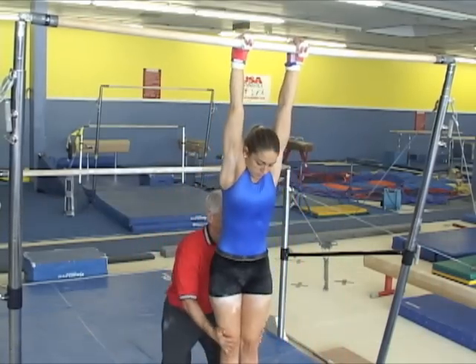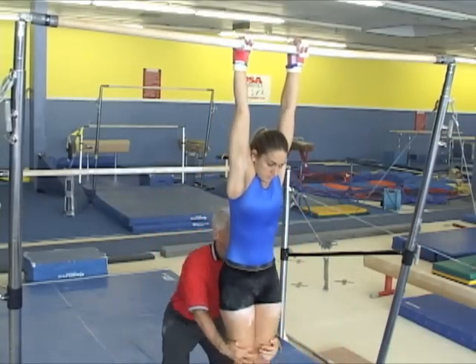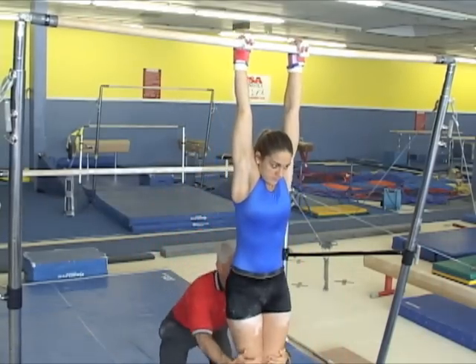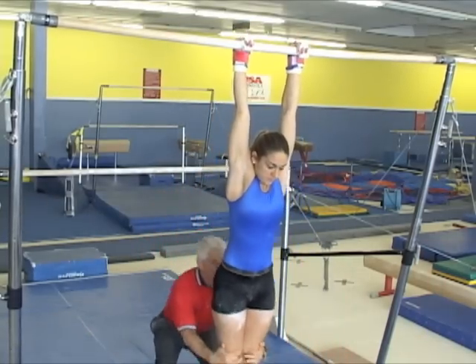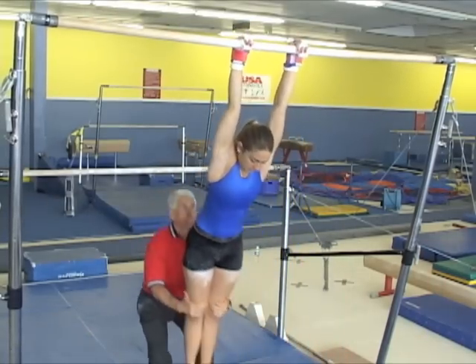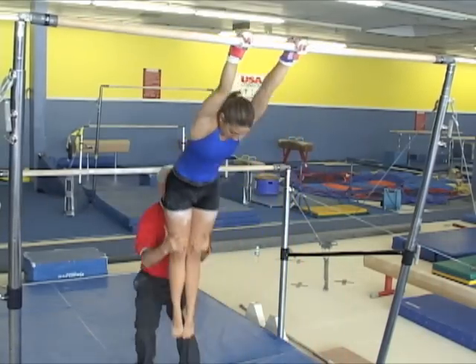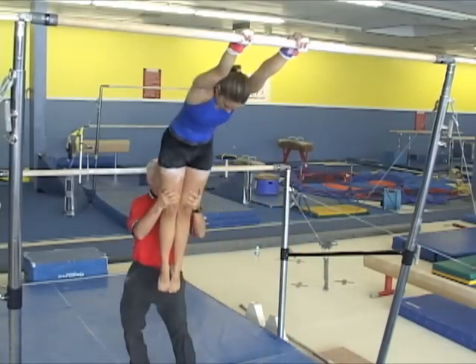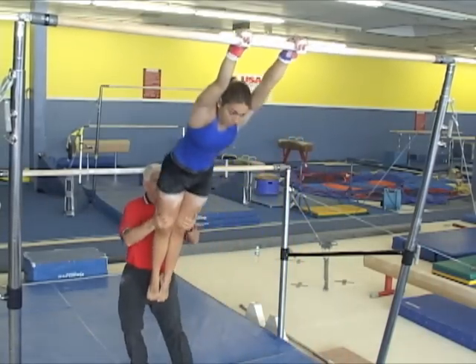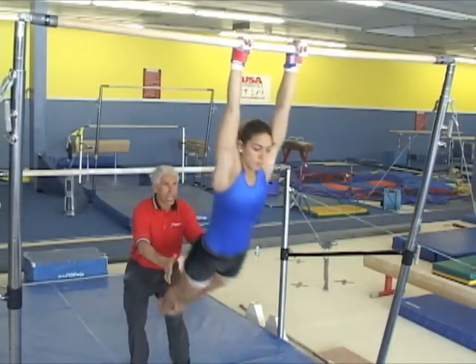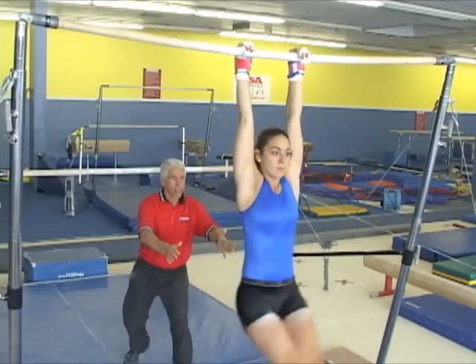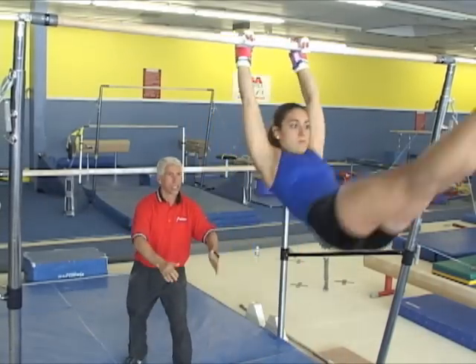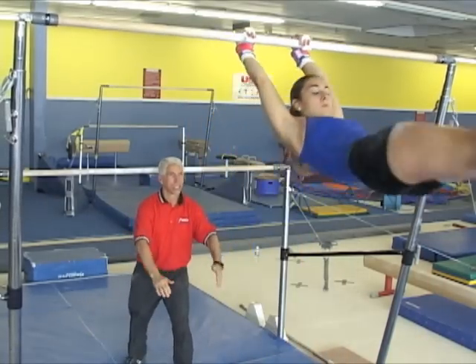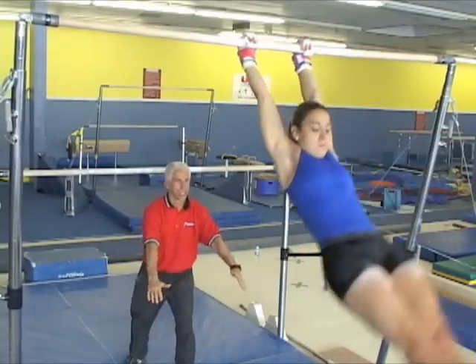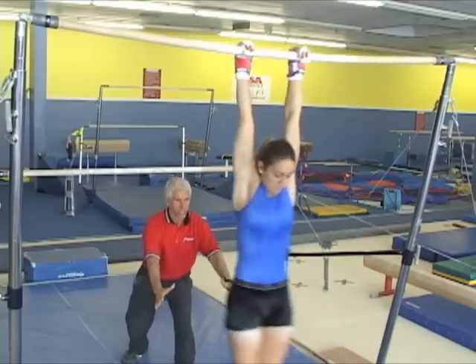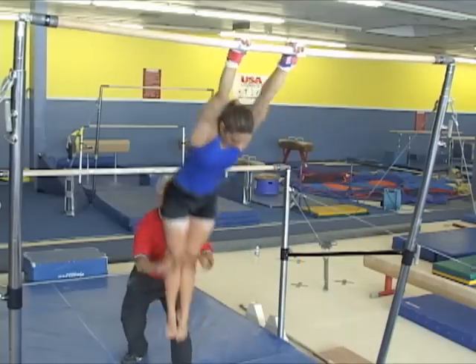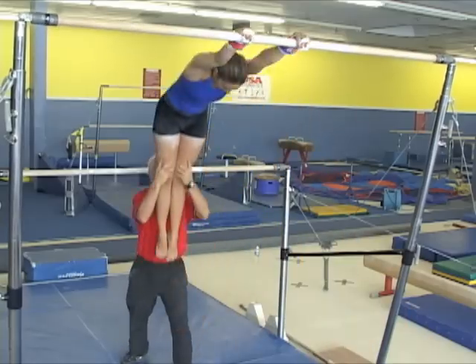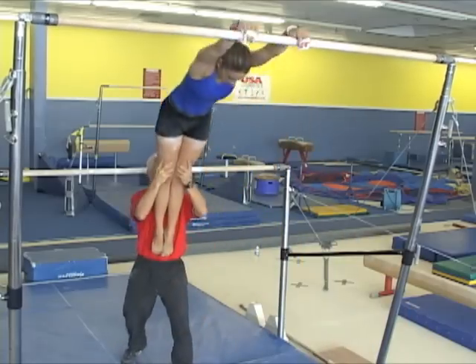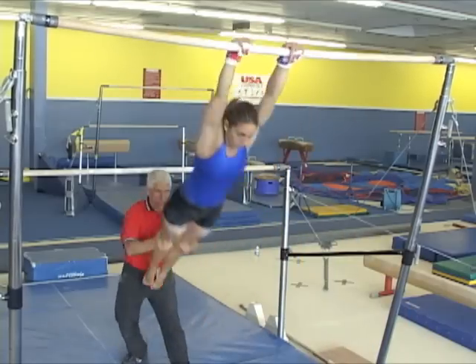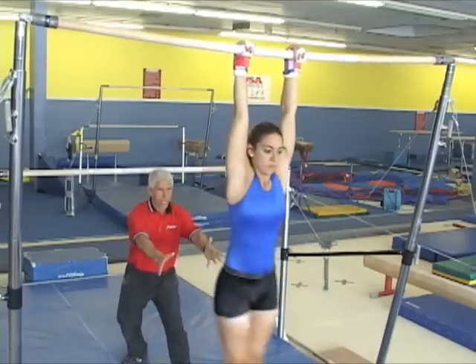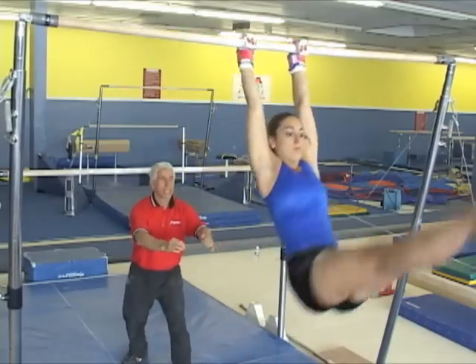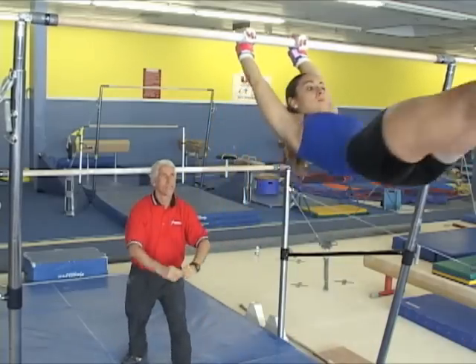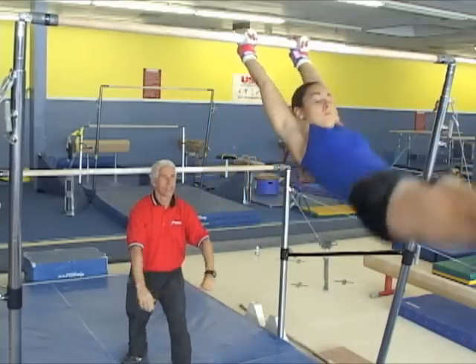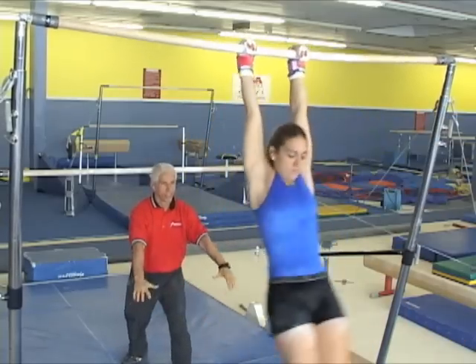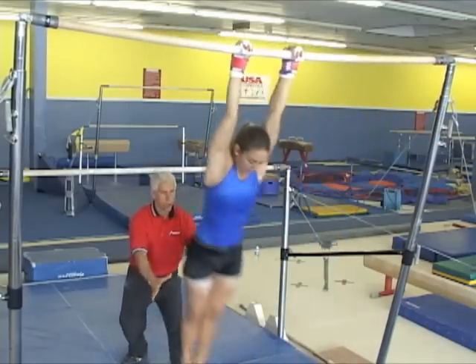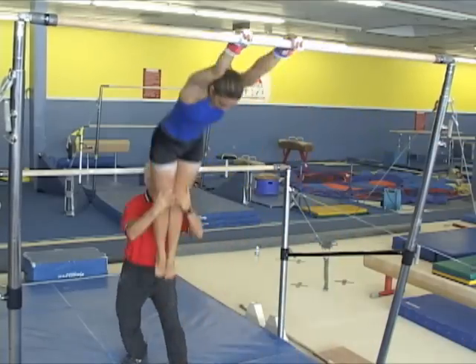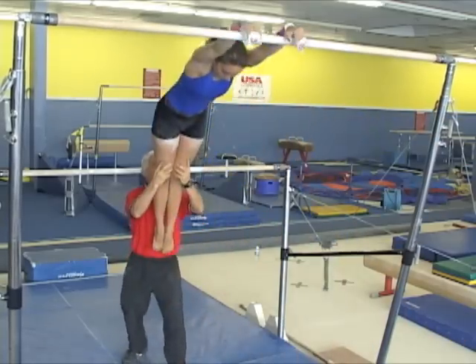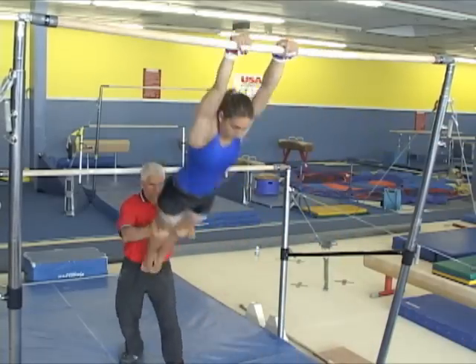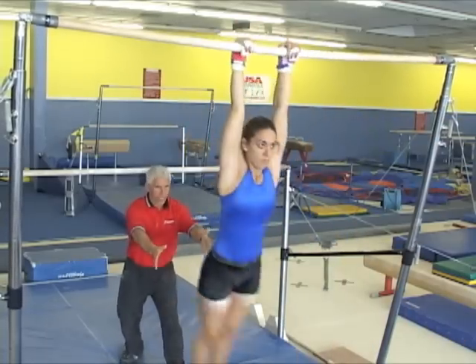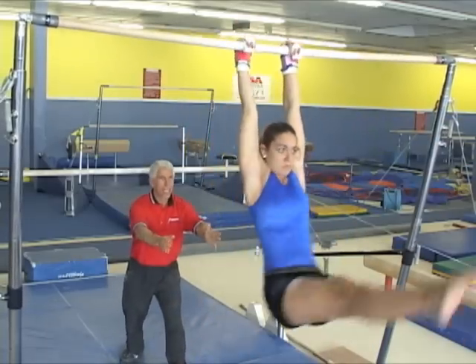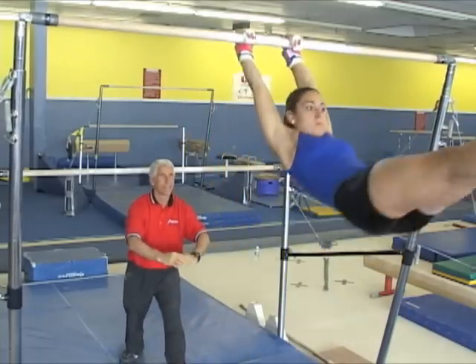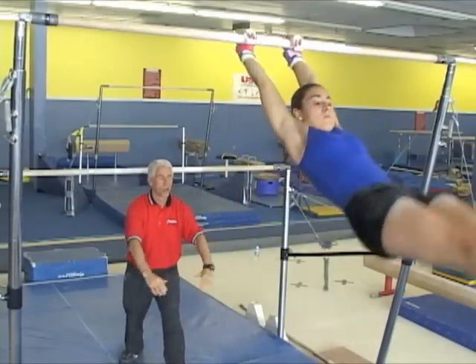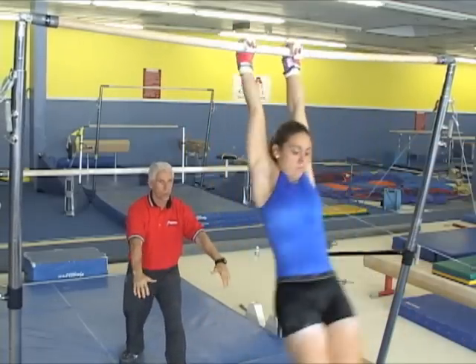This is one more example of the same drill to learn how to hollow at the backswing peak height, and also it helps to get a feeling about how to tap.